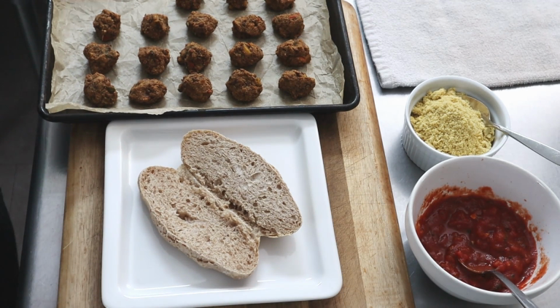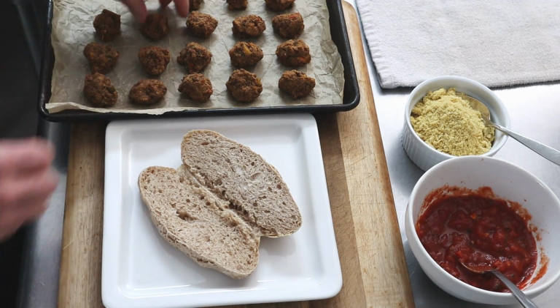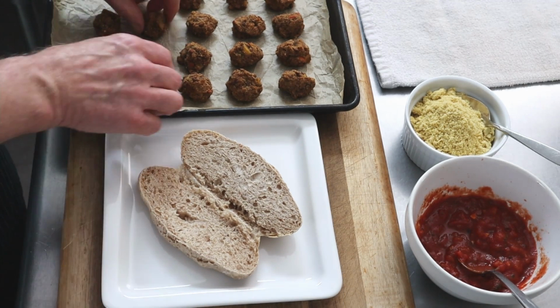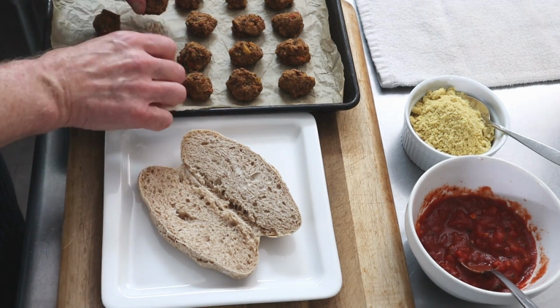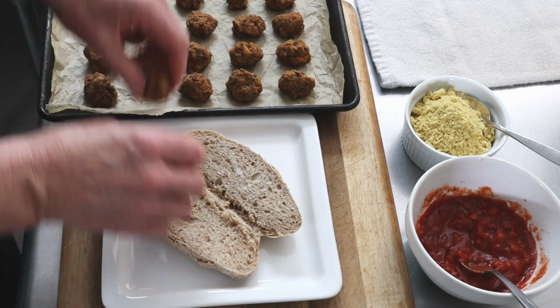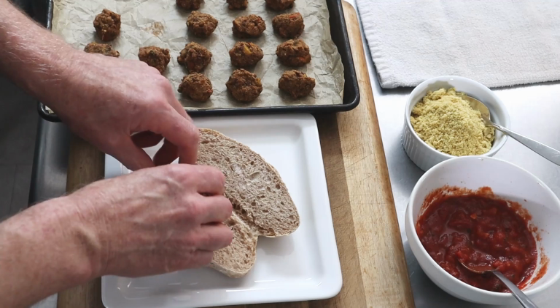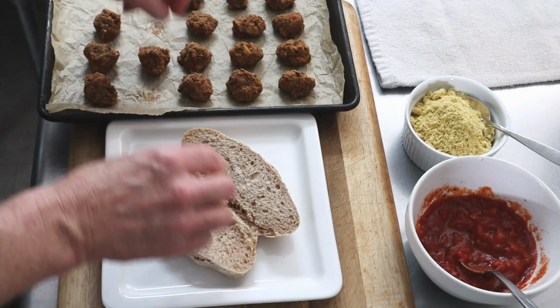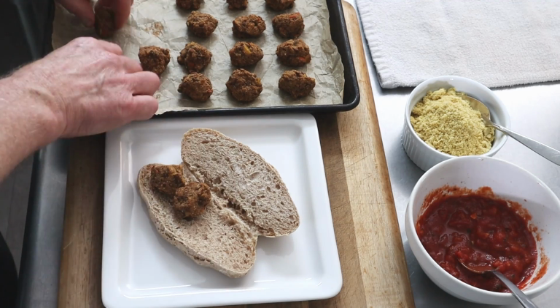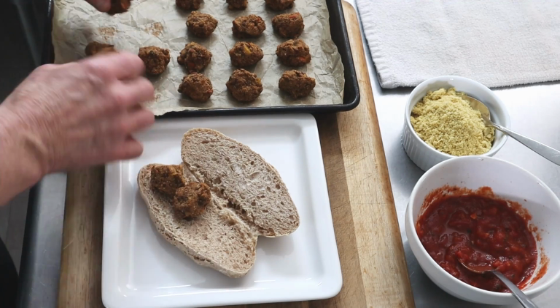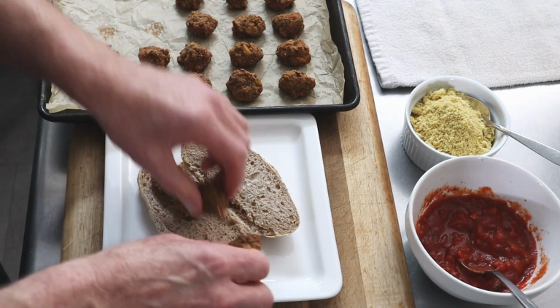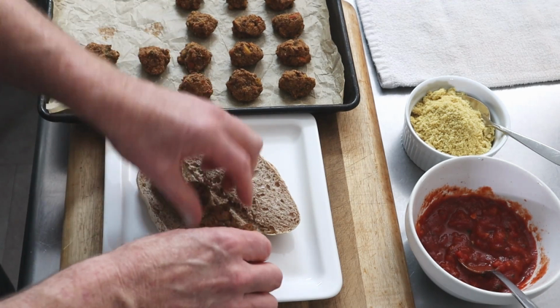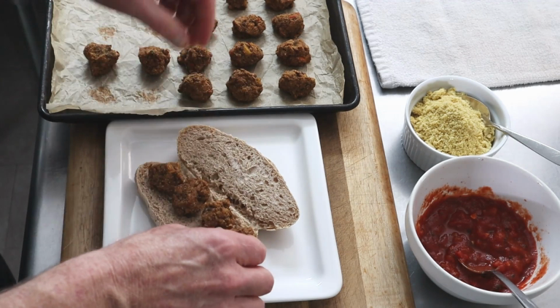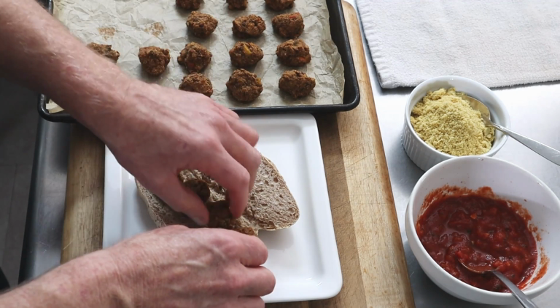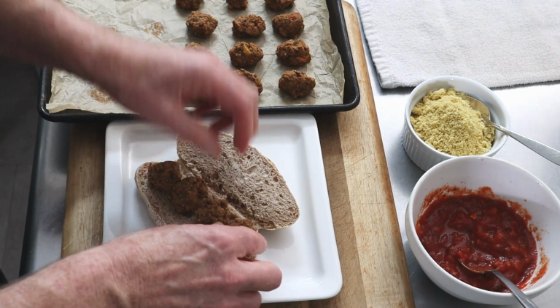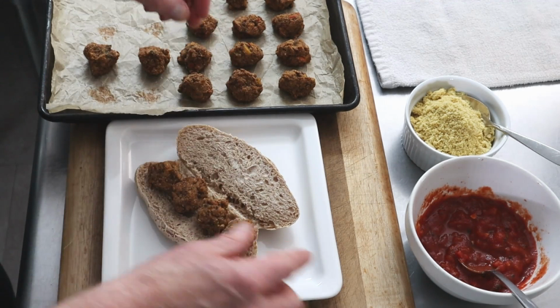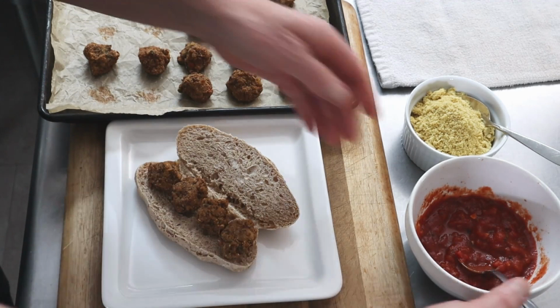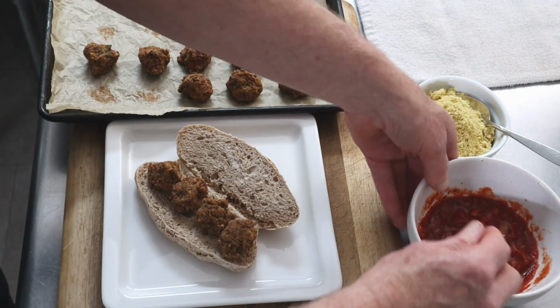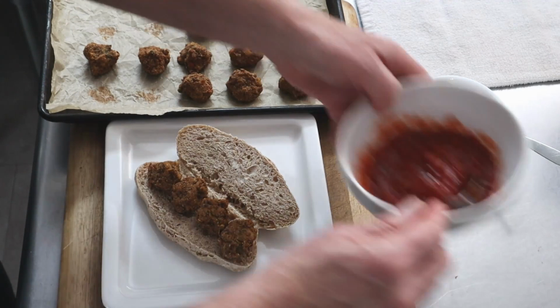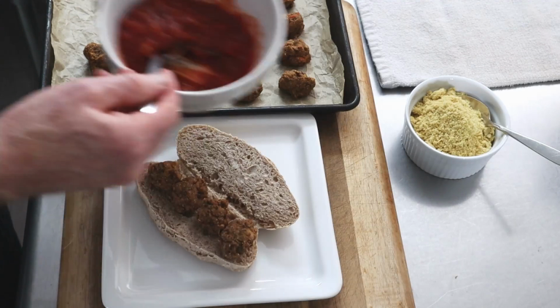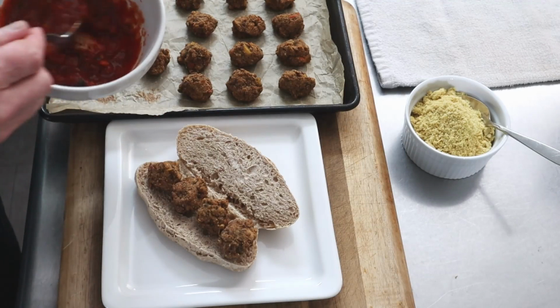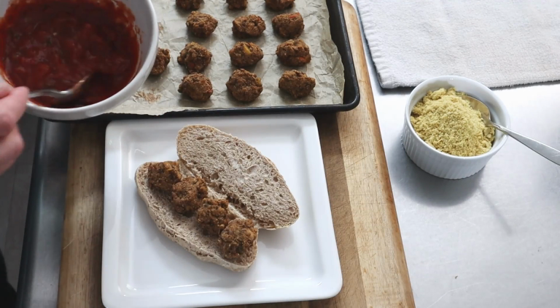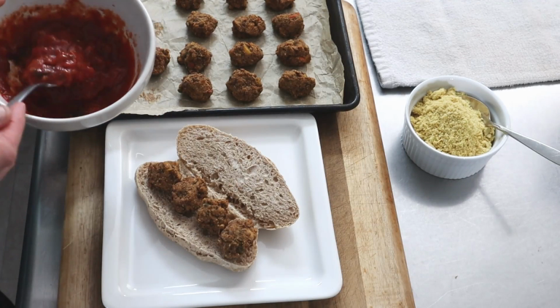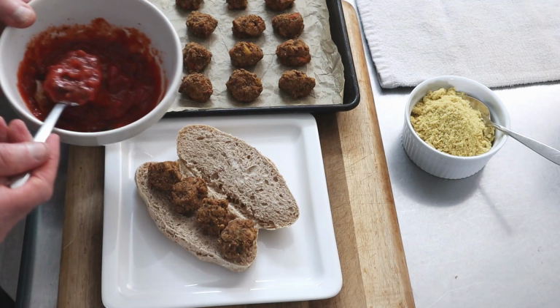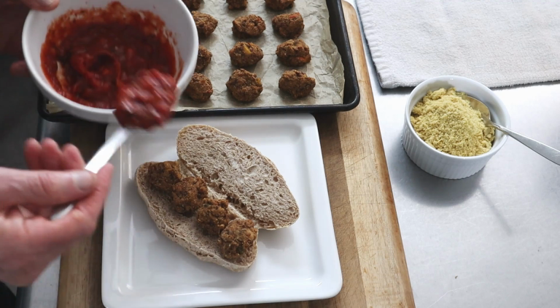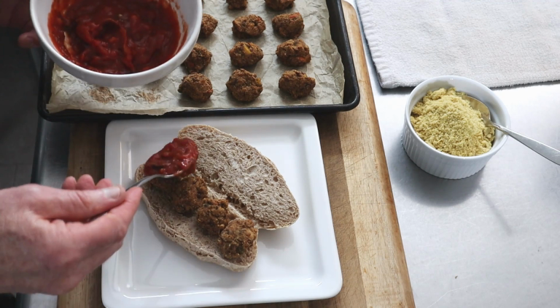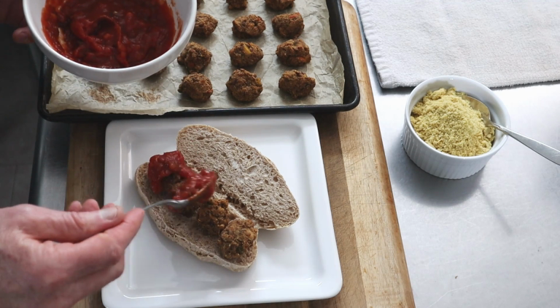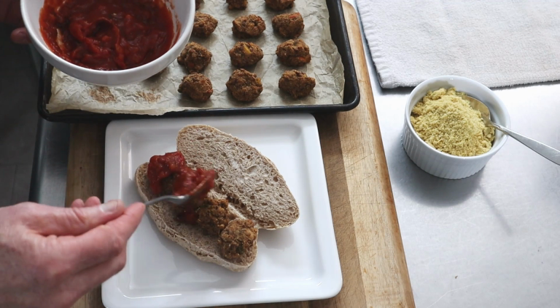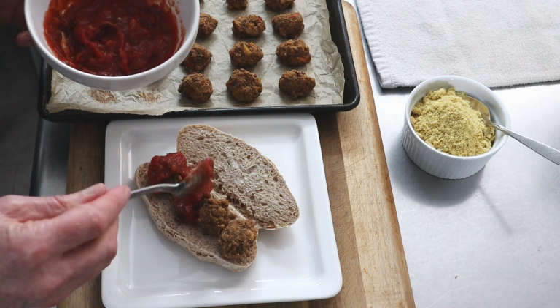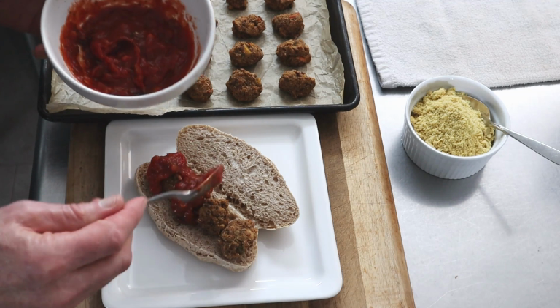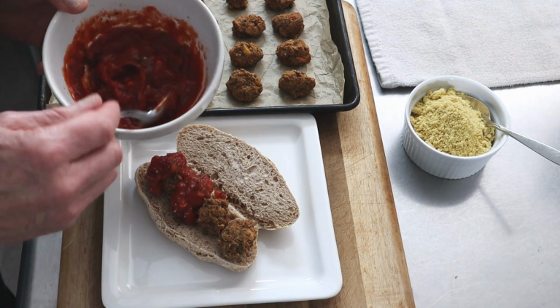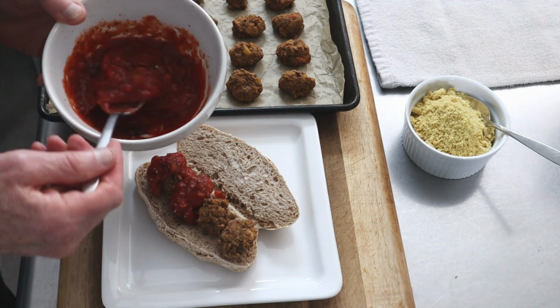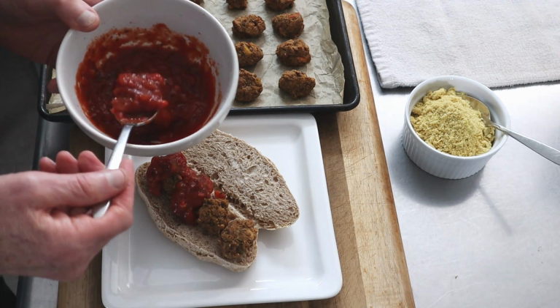We'll take our meatballs and place them on the roll that's been toasted, add some of the red sauce that's been warmed up, and some of this parm that we made earlier.